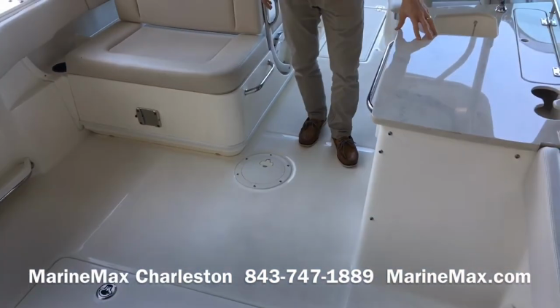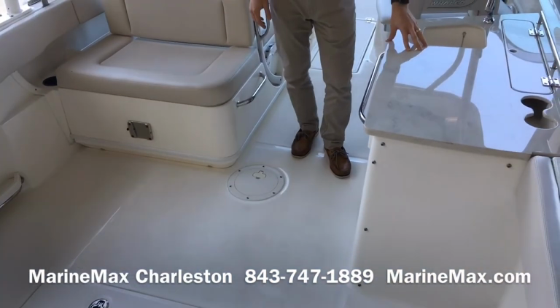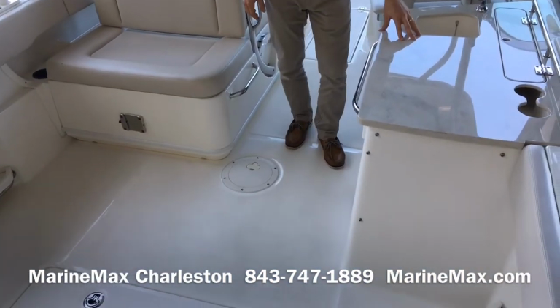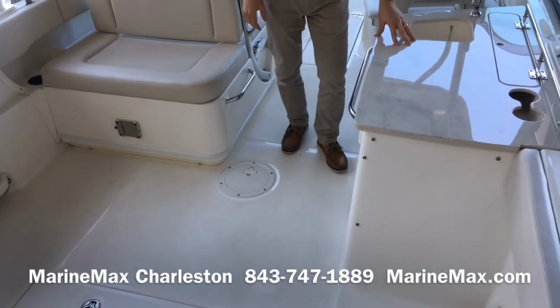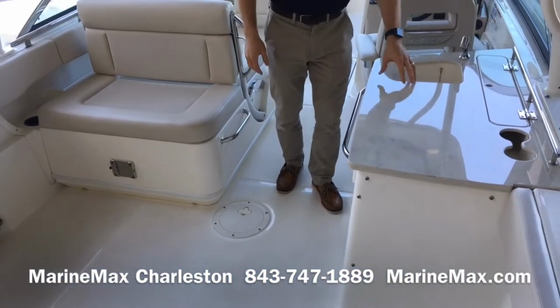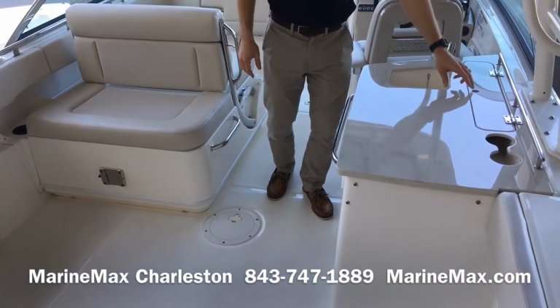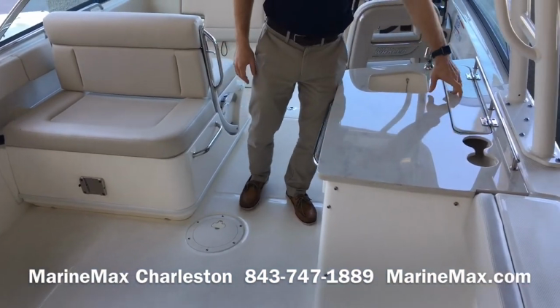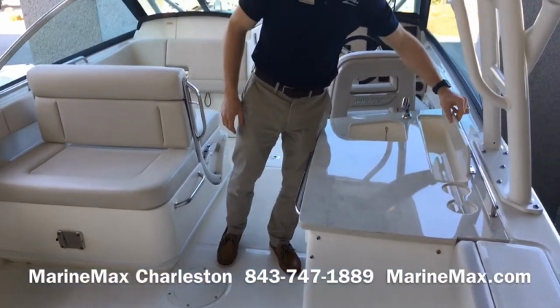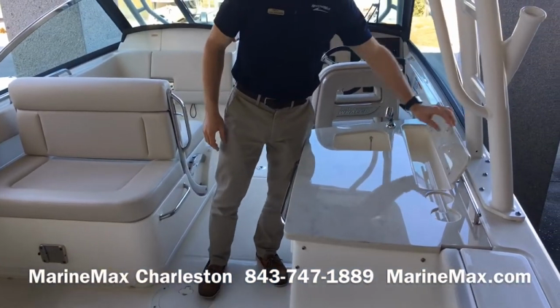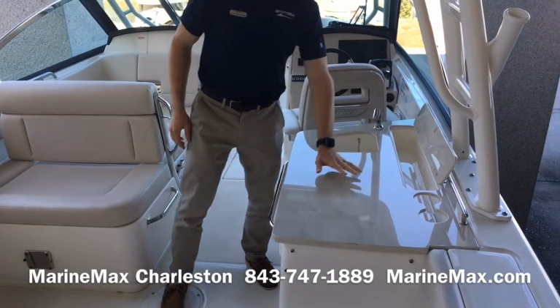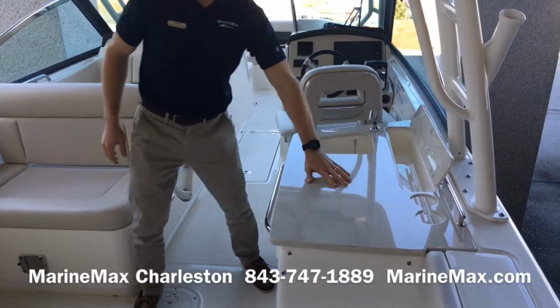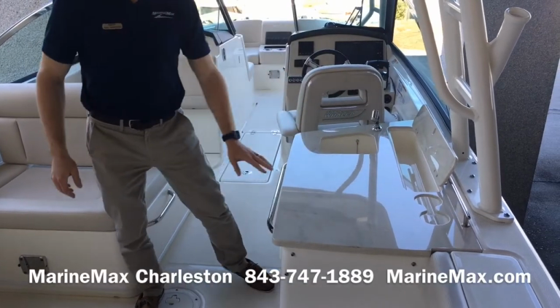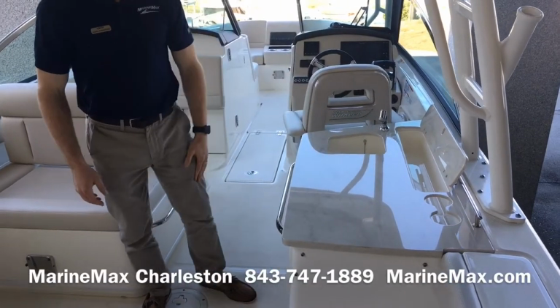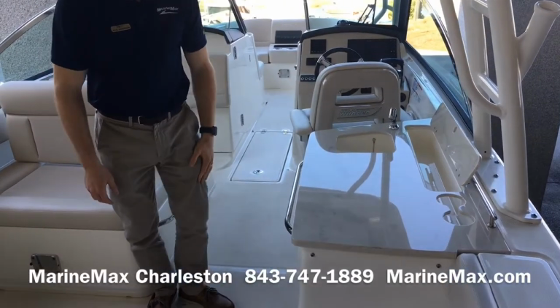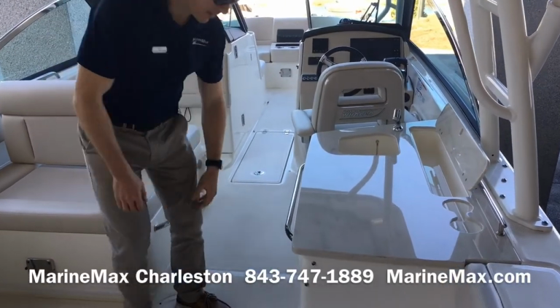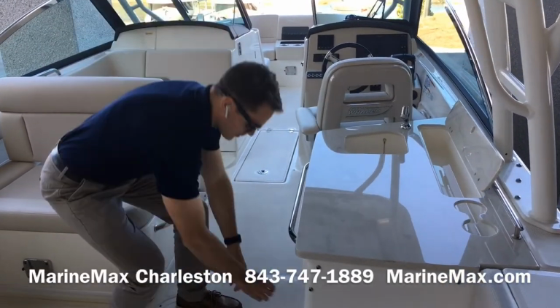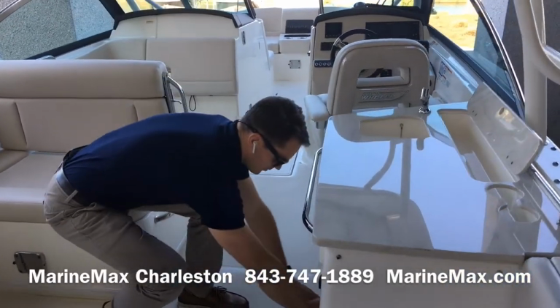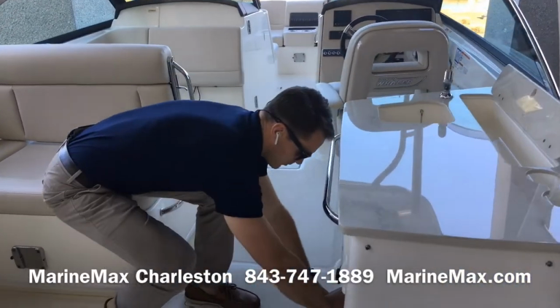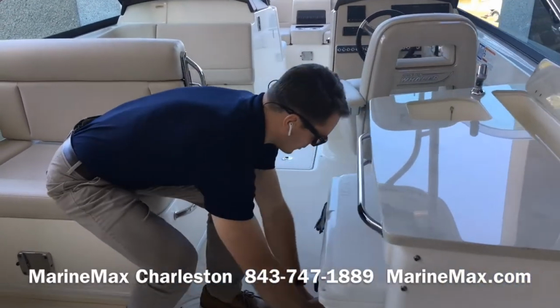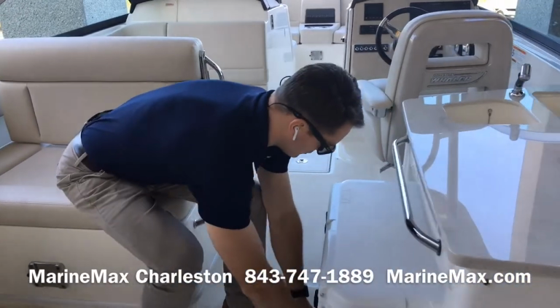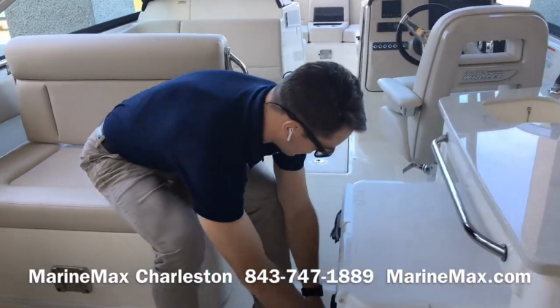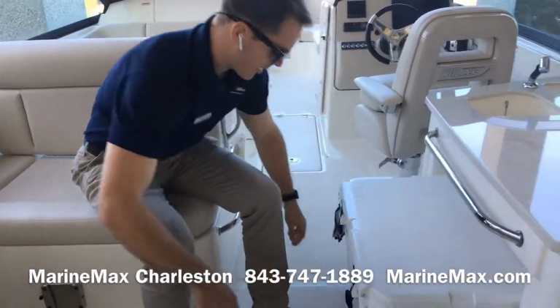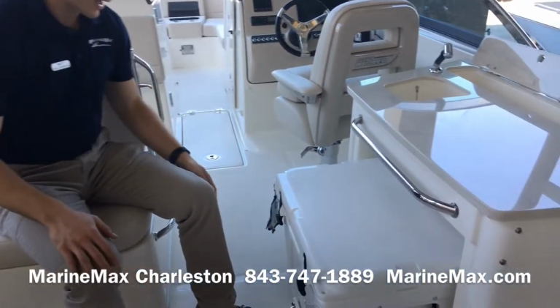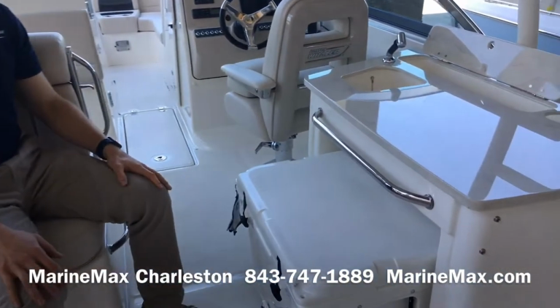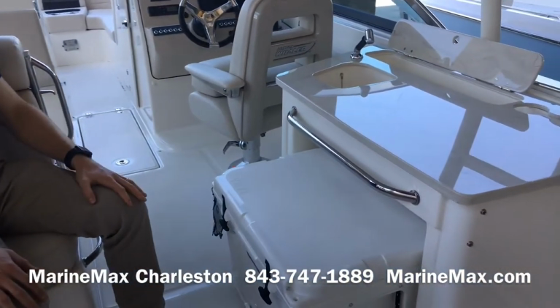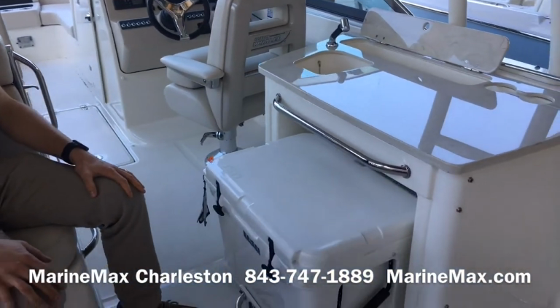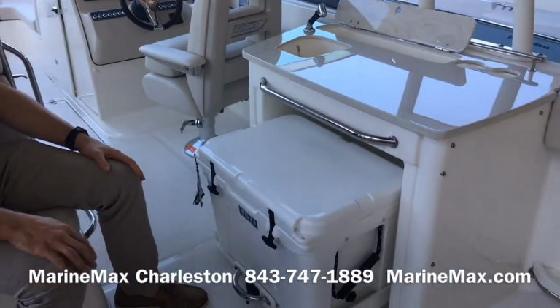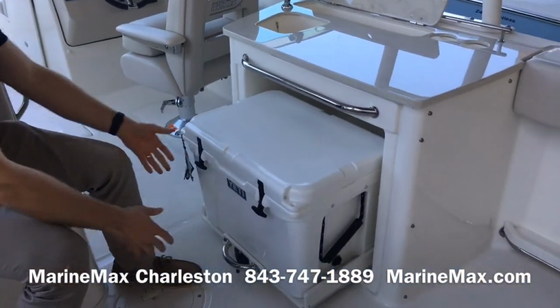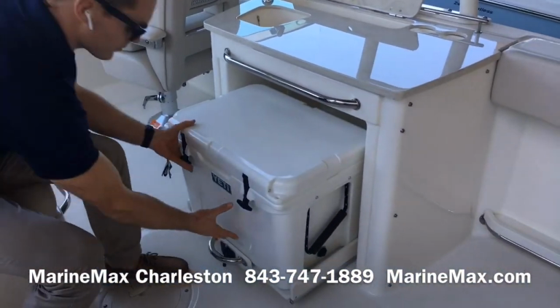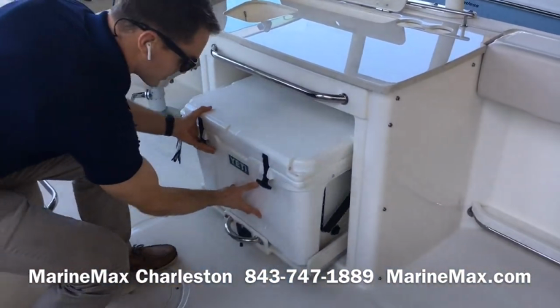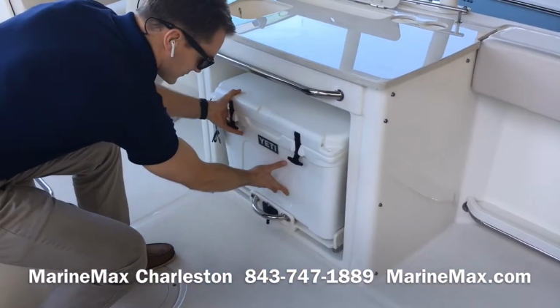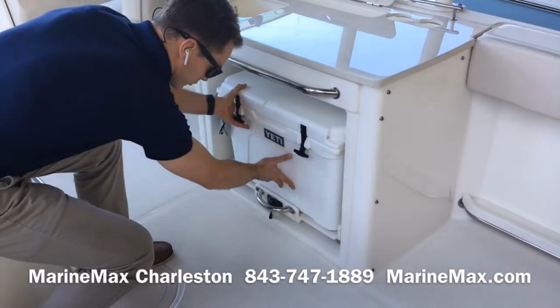Here on the starboard side, we do have a wet bar sink and prep area with a nice quartz countertop. We do have a slide-out Yeti with a 50 Tundra.